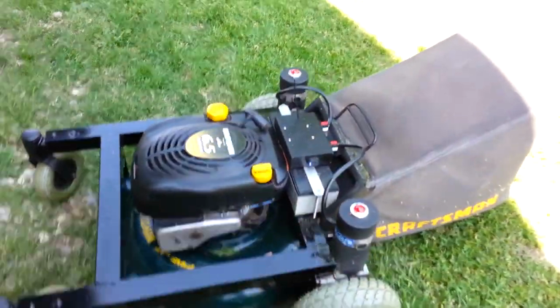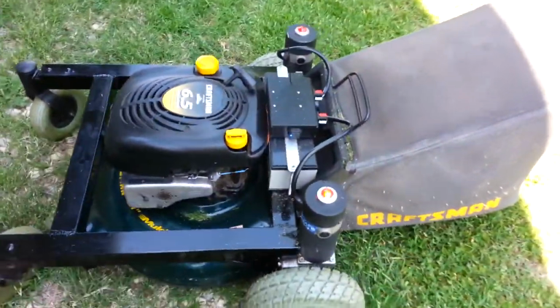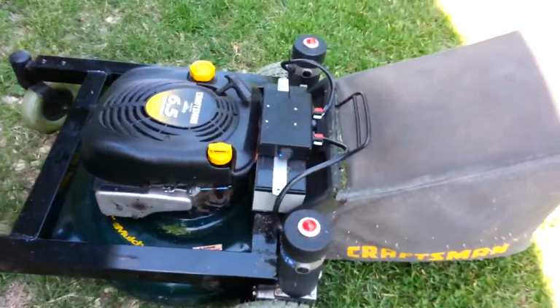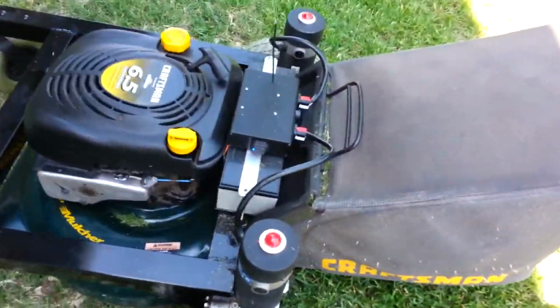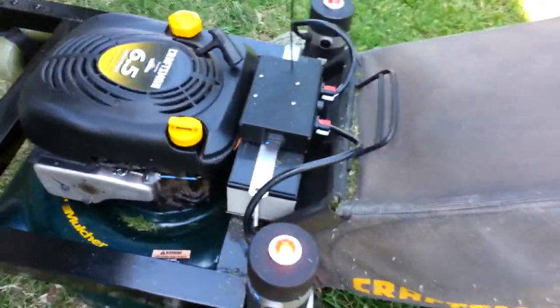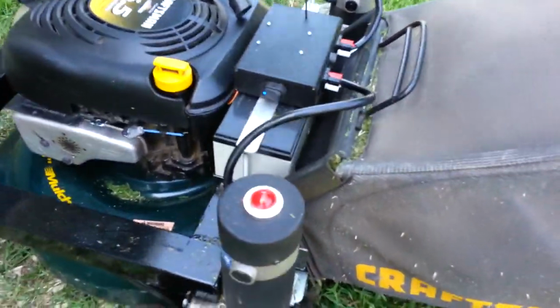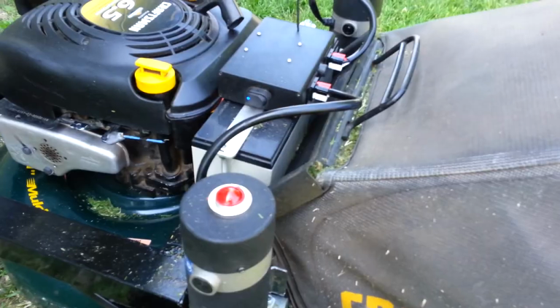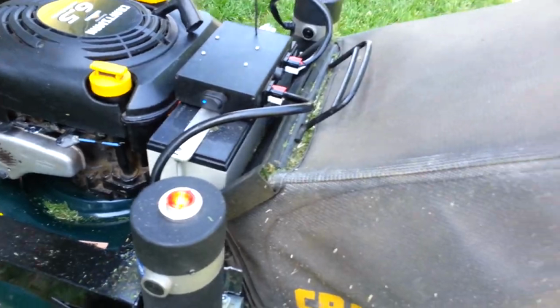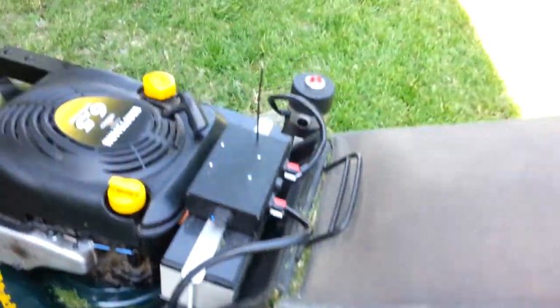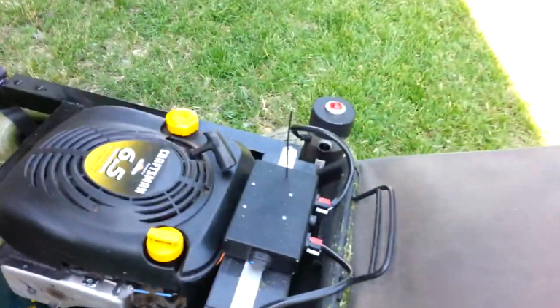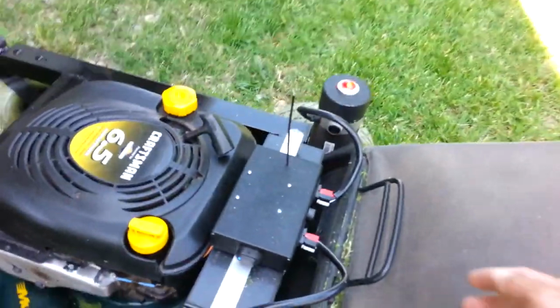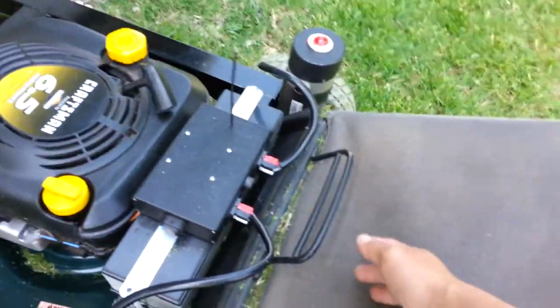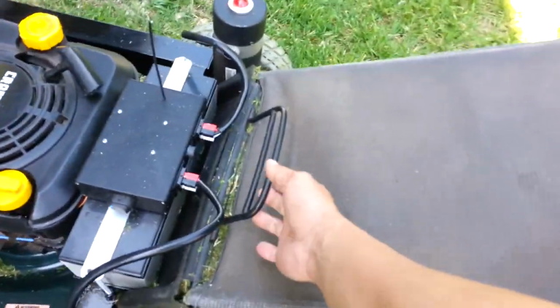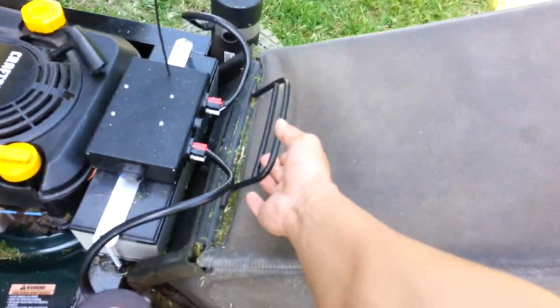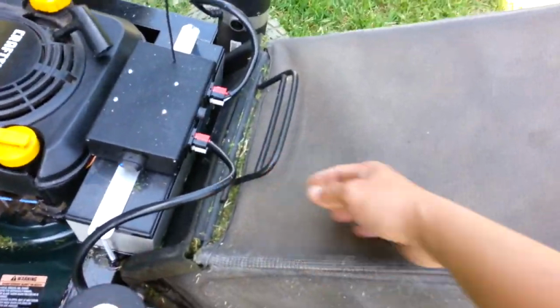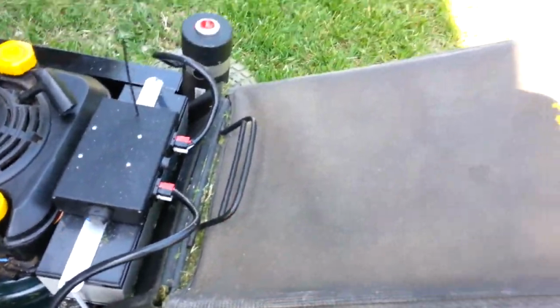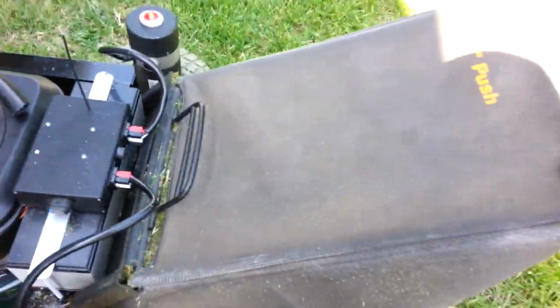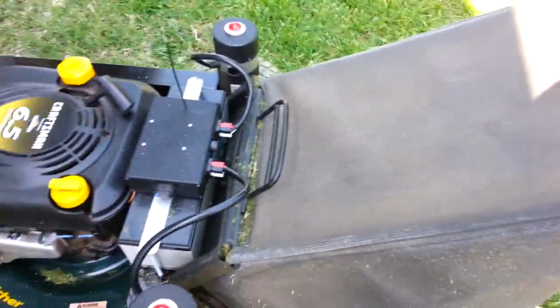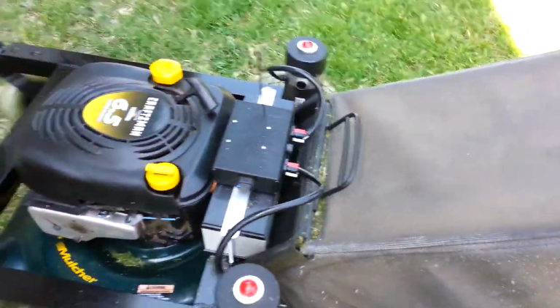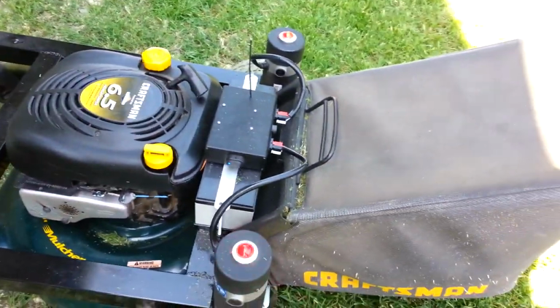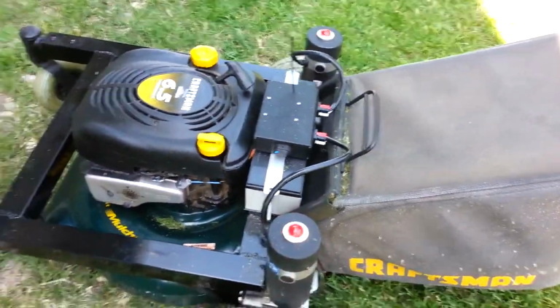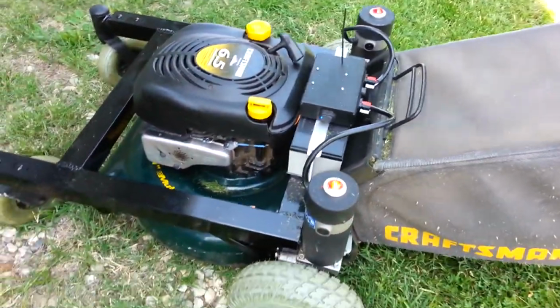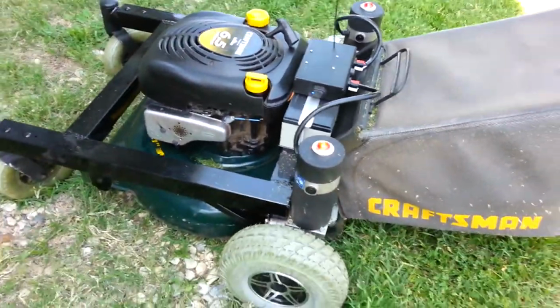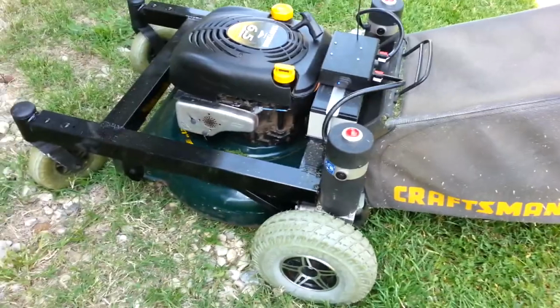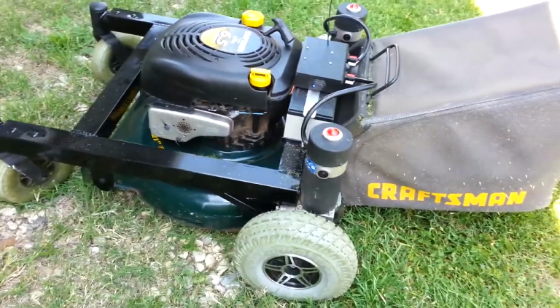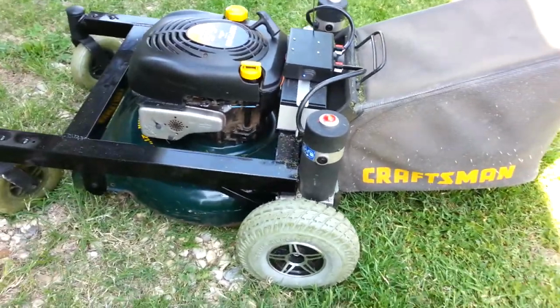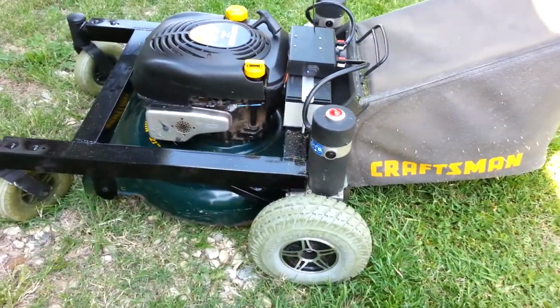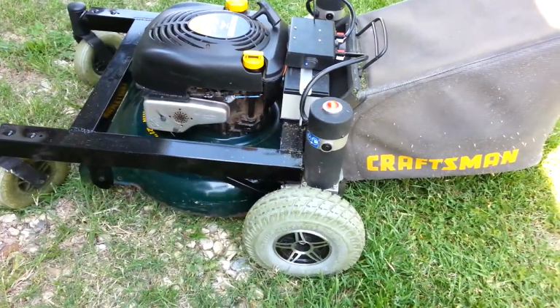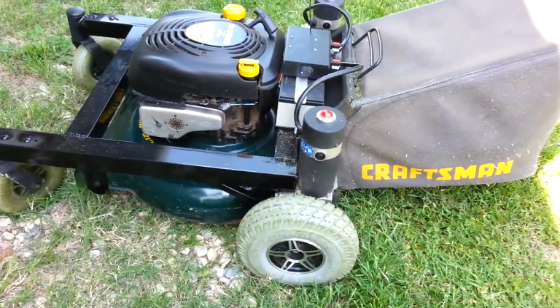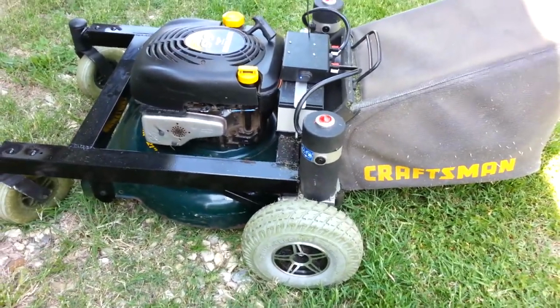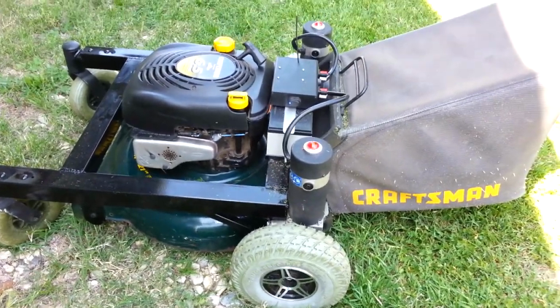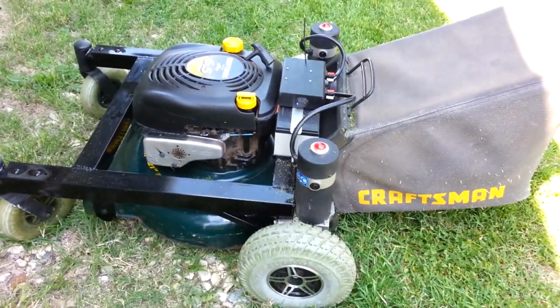And if I wanted to, I could detach the bag and just have the mower itself. Okay, that's it.